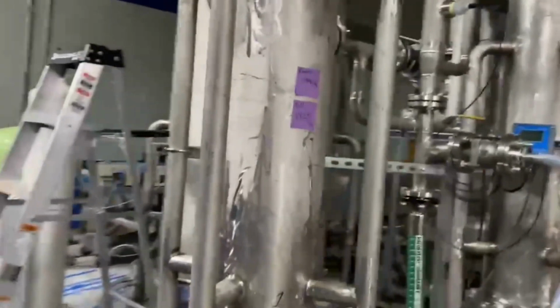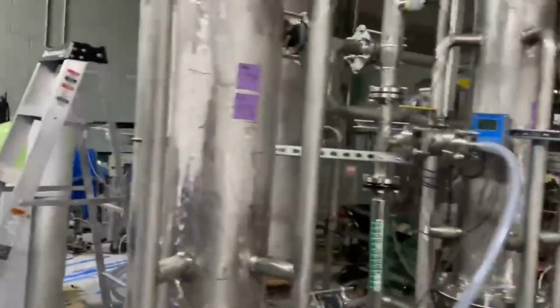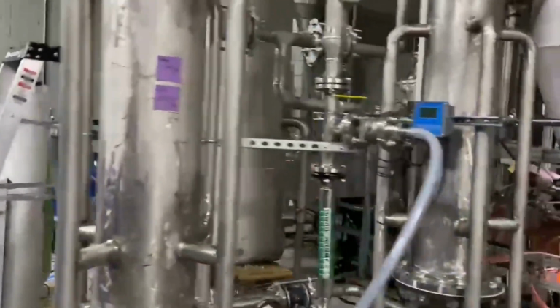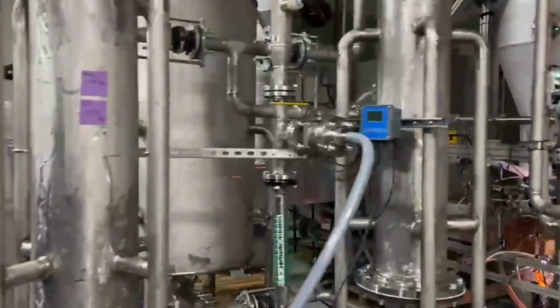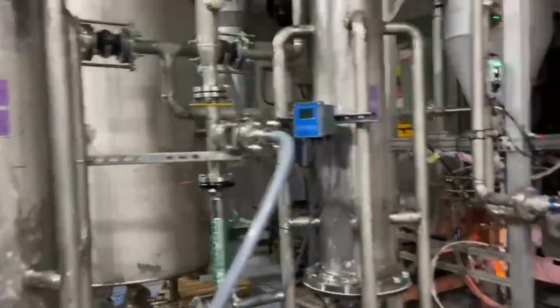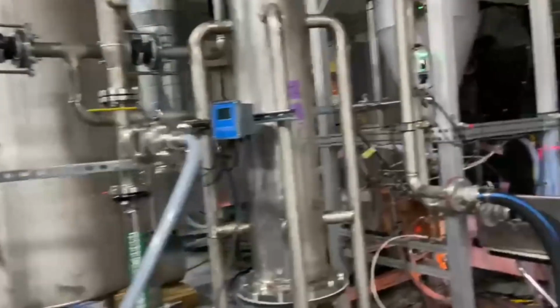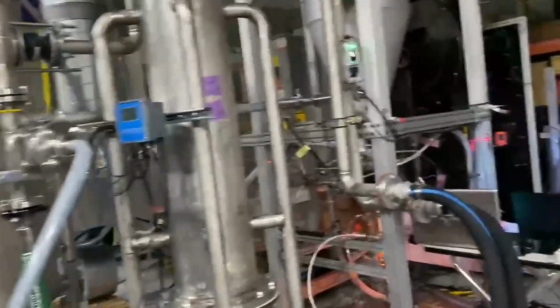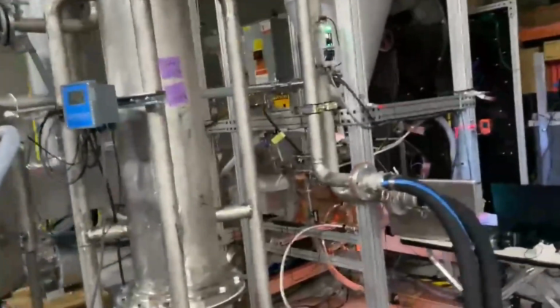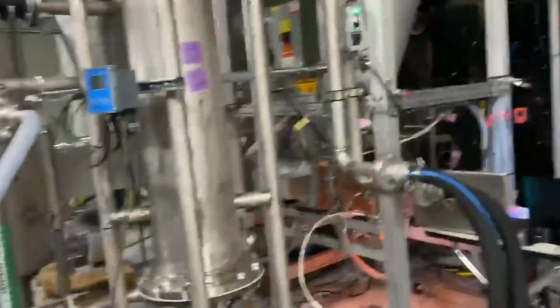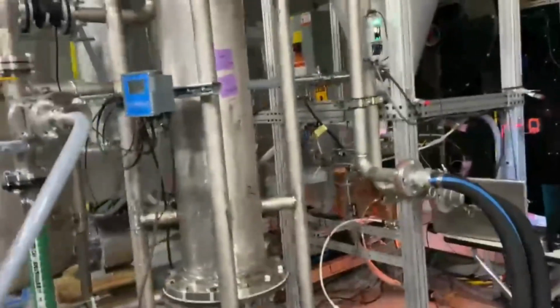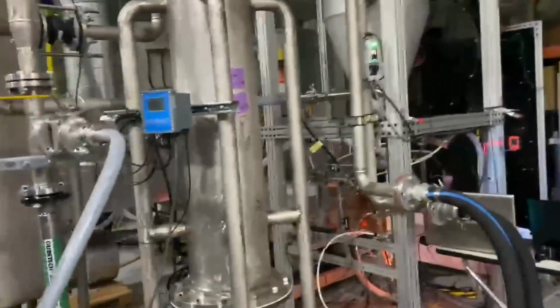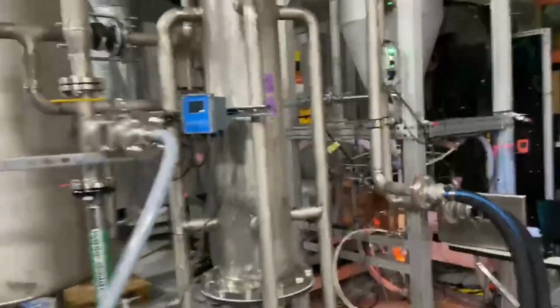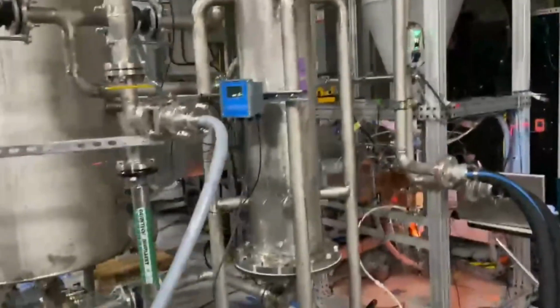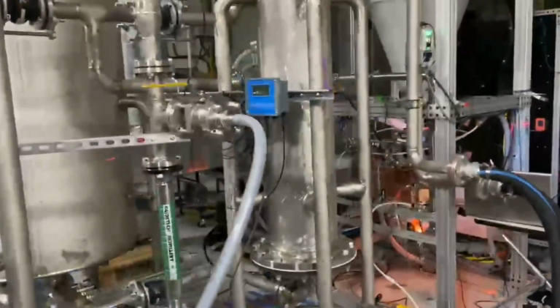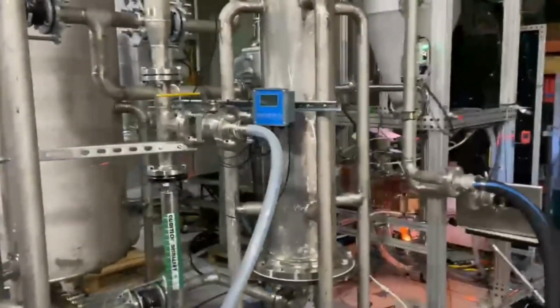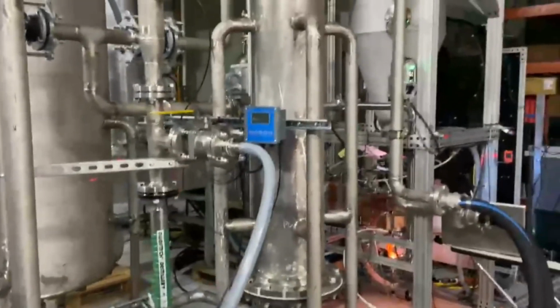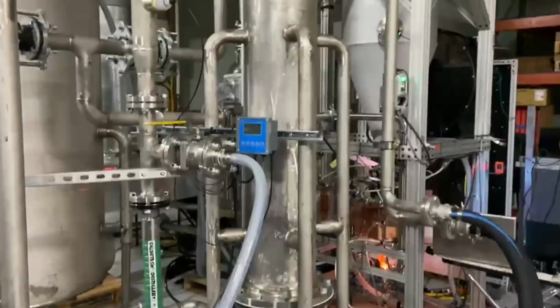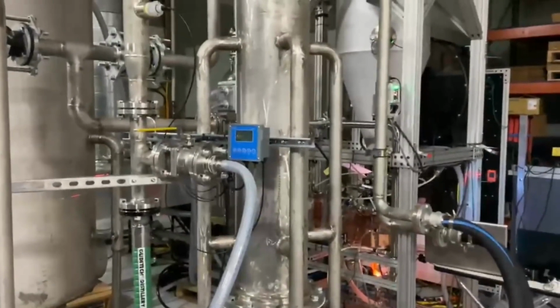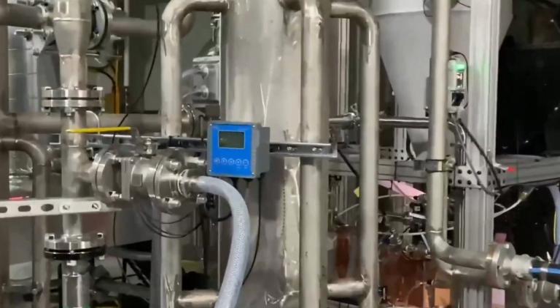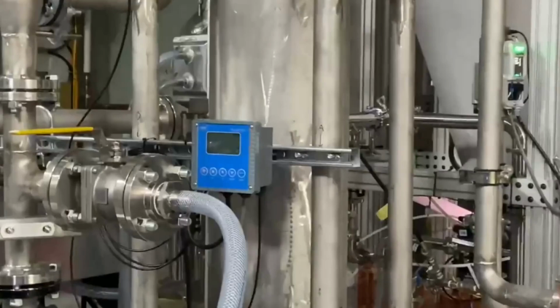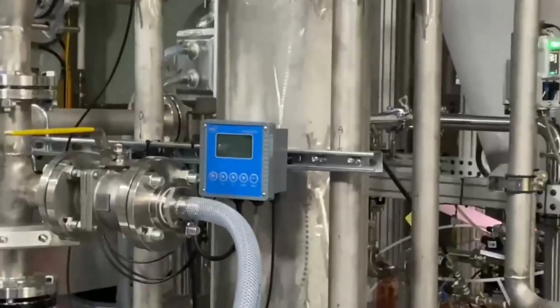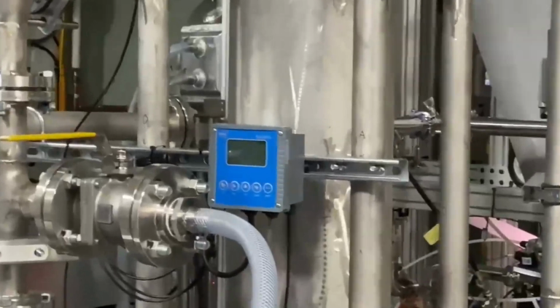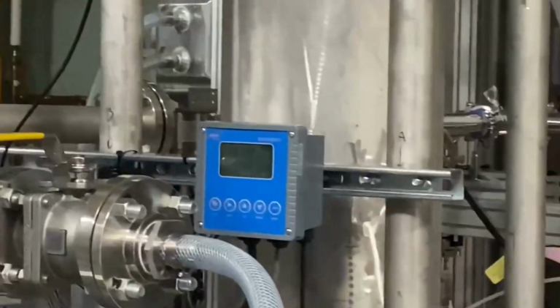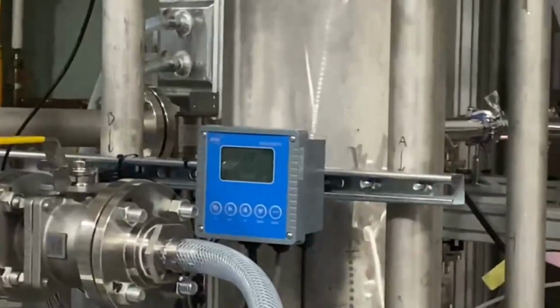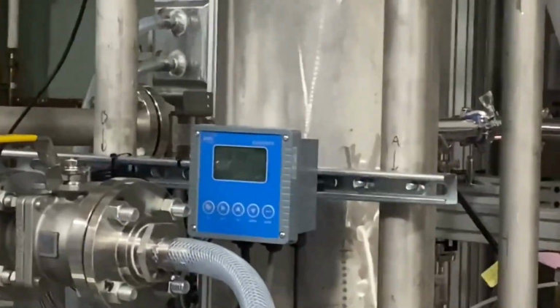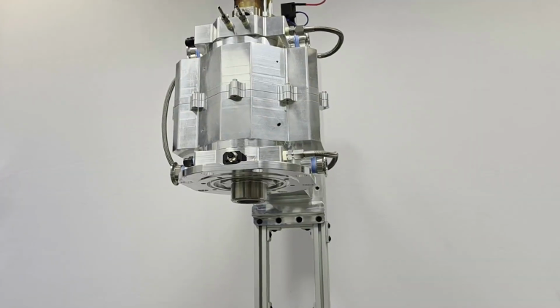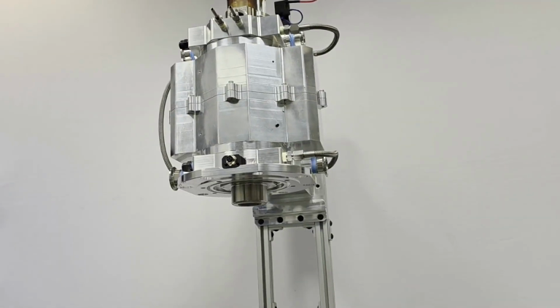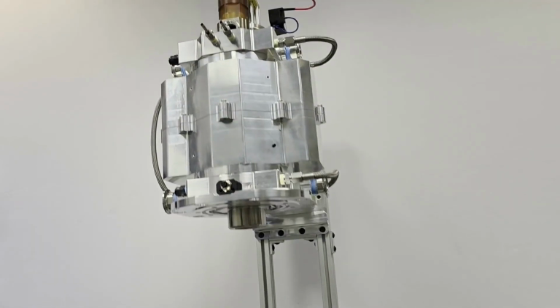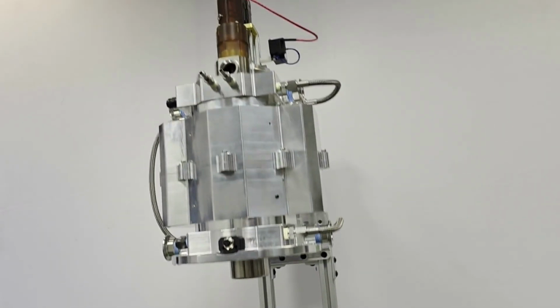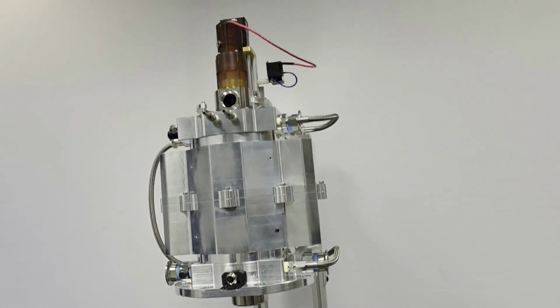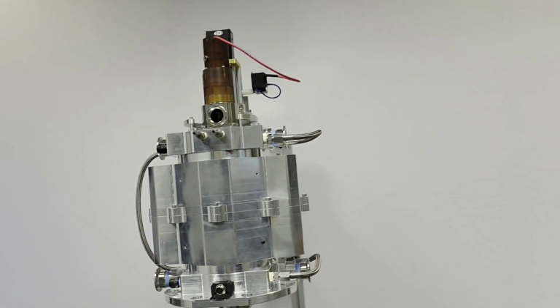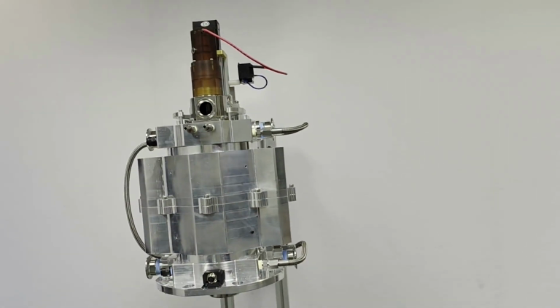These results confirm what we've long believed: large-scale plasma-based nitrogen fixation is no longer theoretical. It's technically feasible, economically scalable, and ready for real-world deployment.